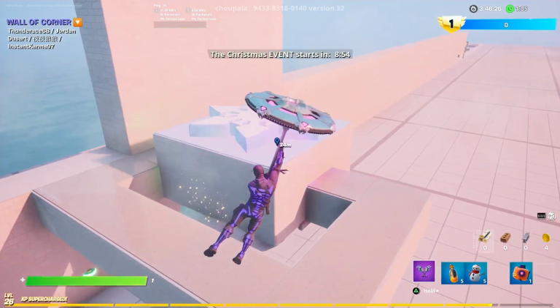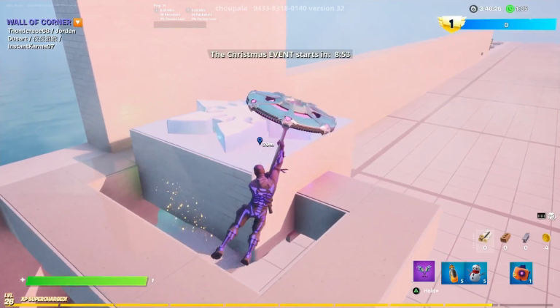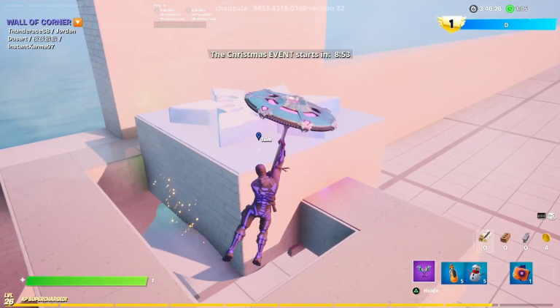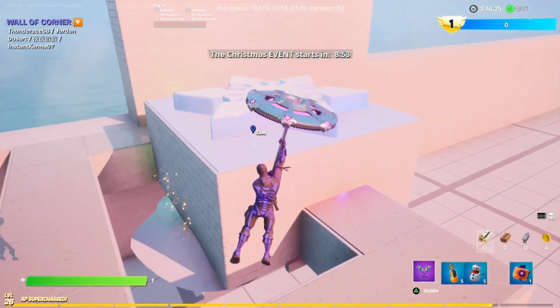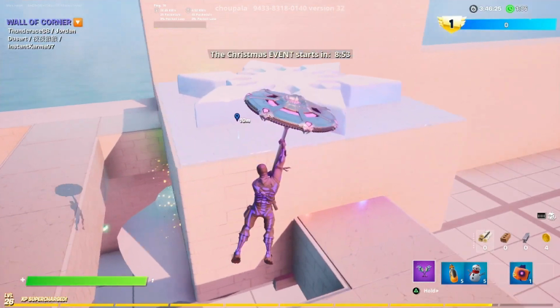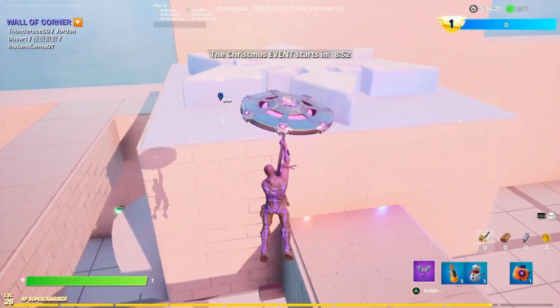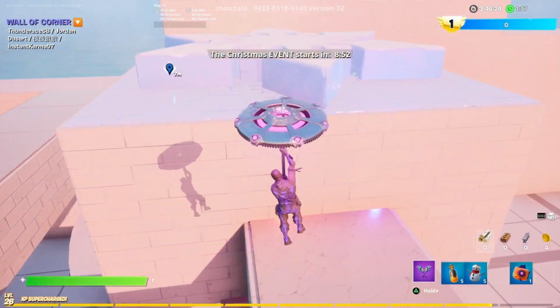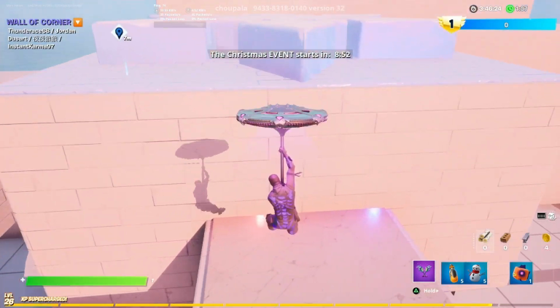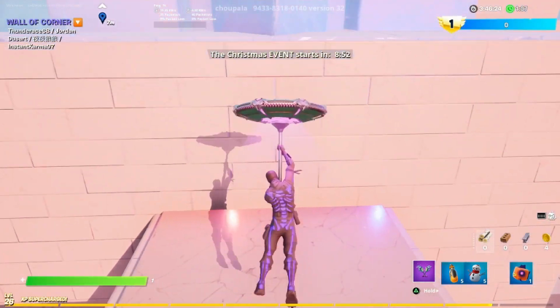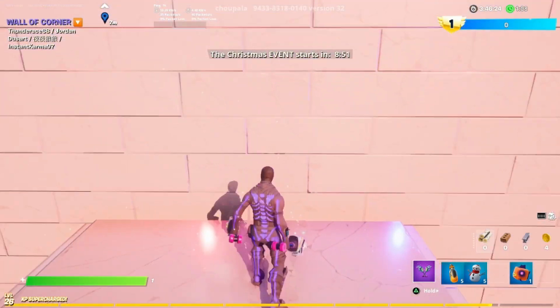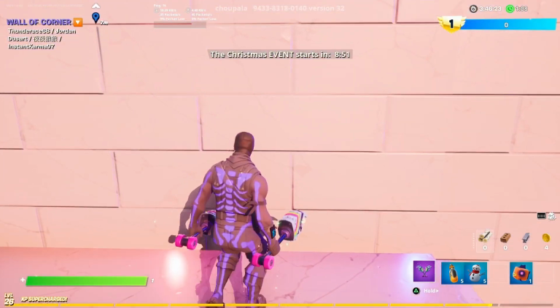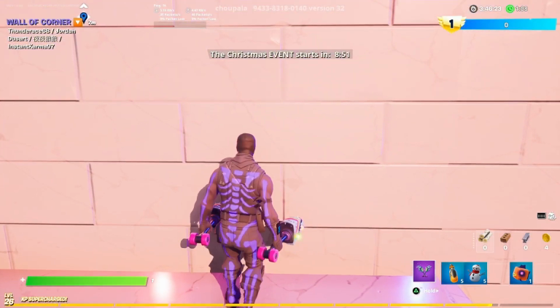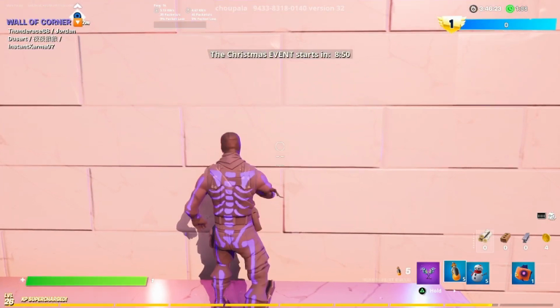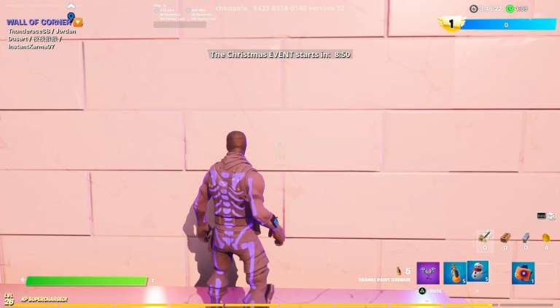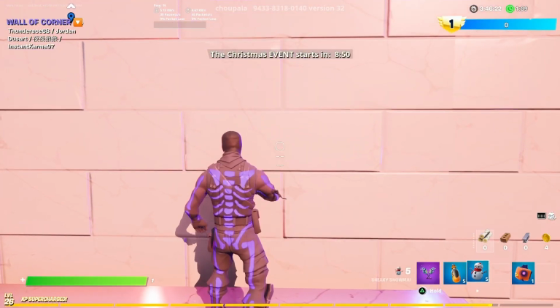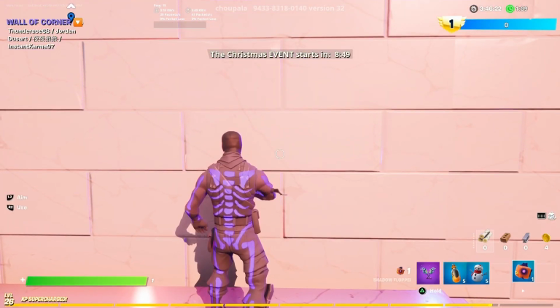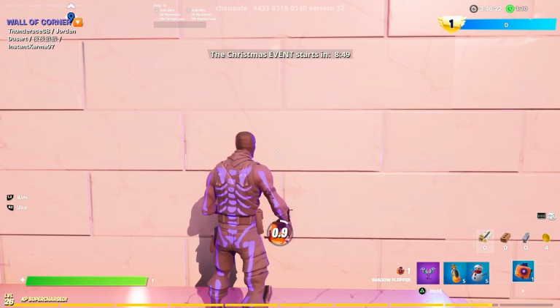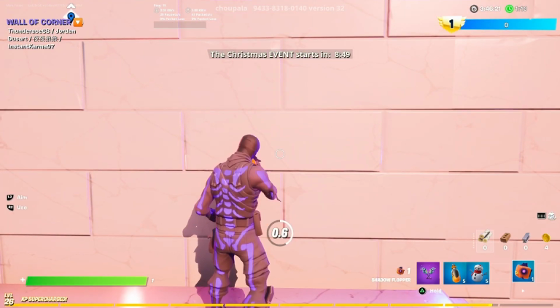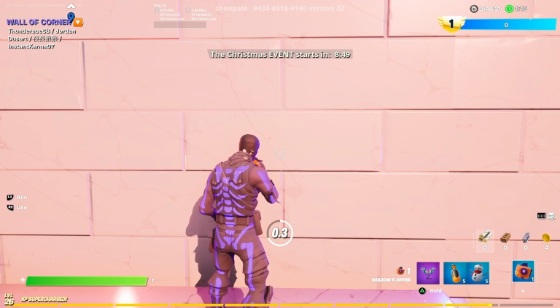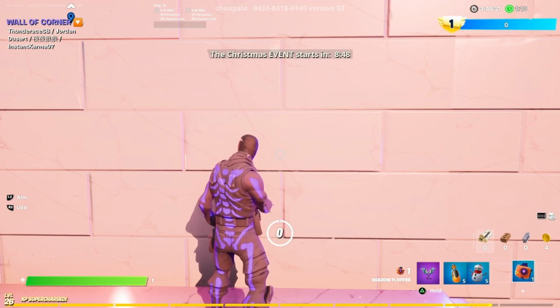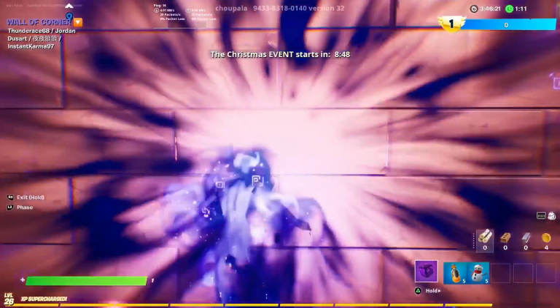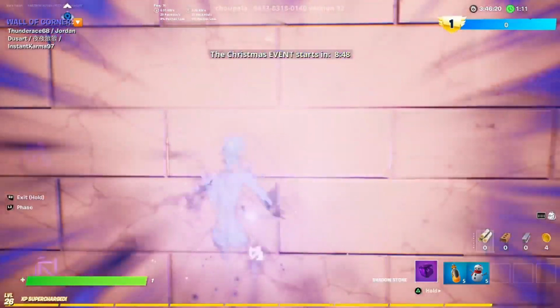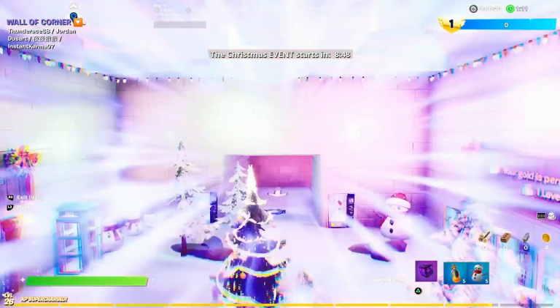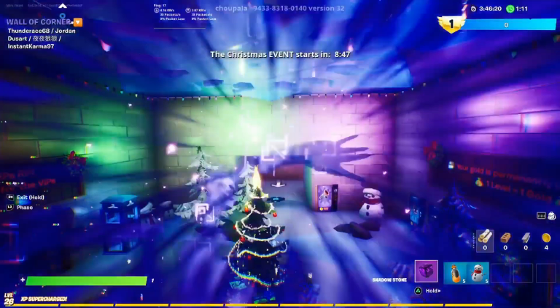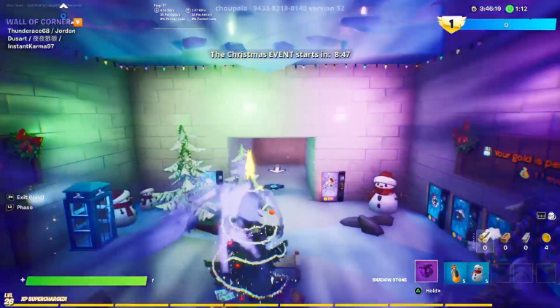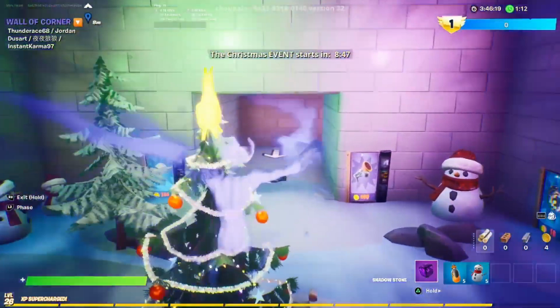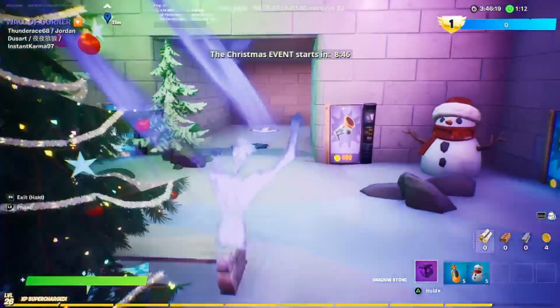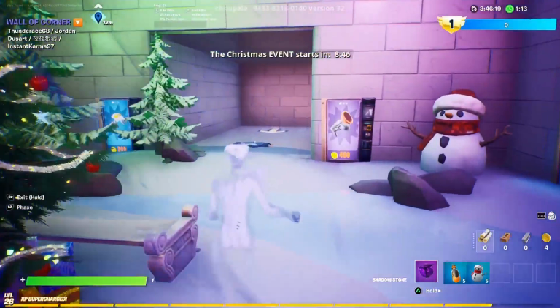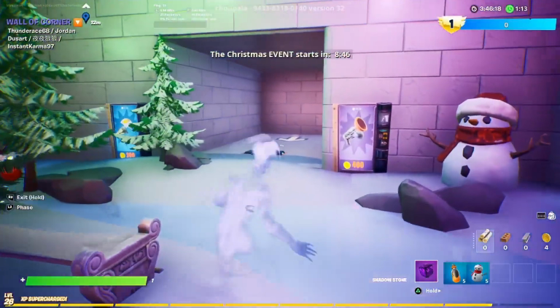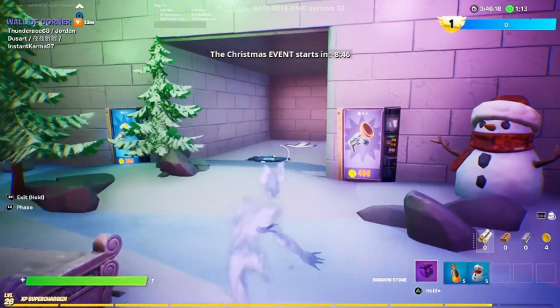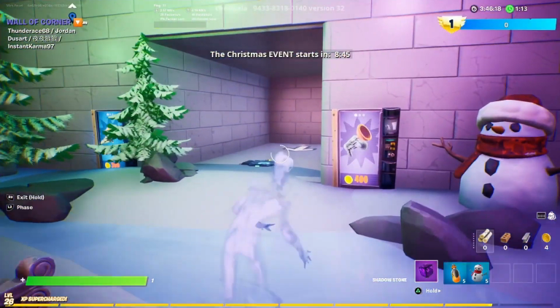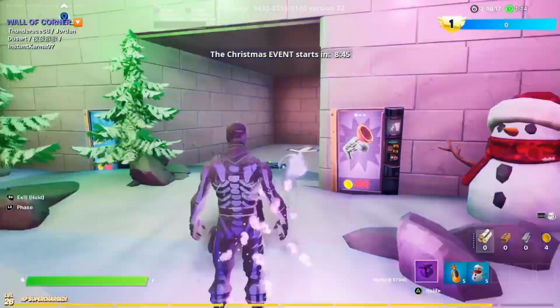Glide to the location, land on this, activate your last shadow flopper, phase through the walls, and then you are done.